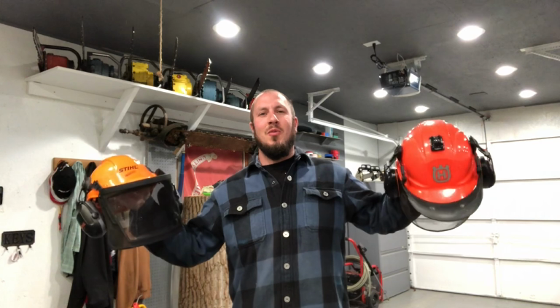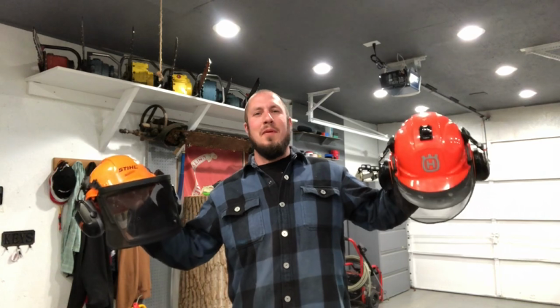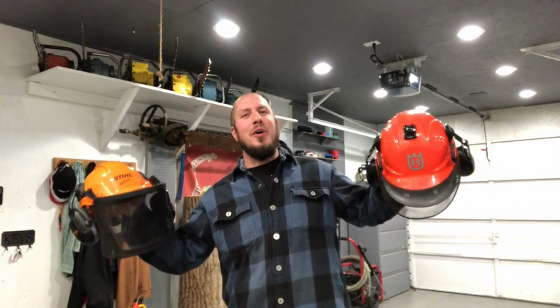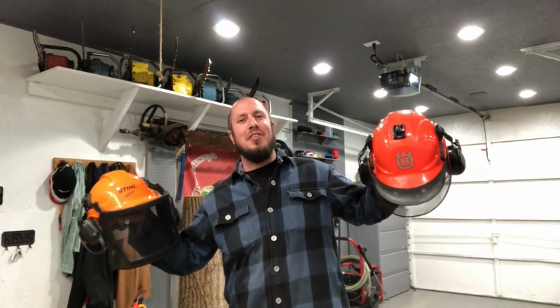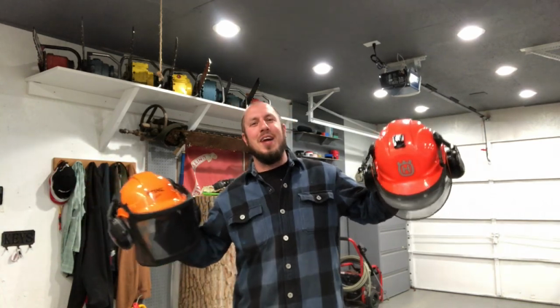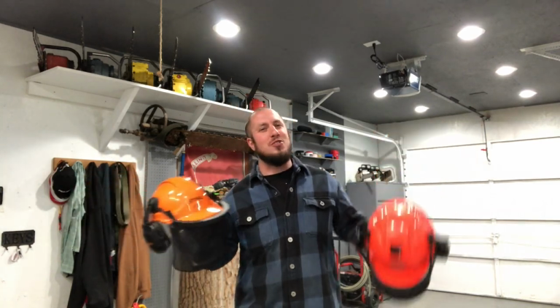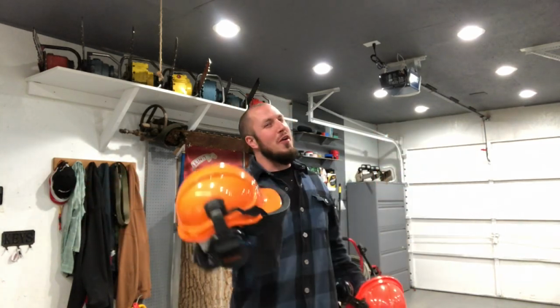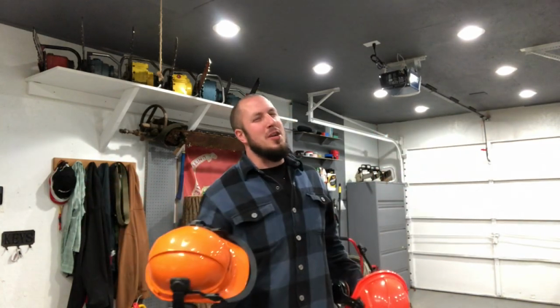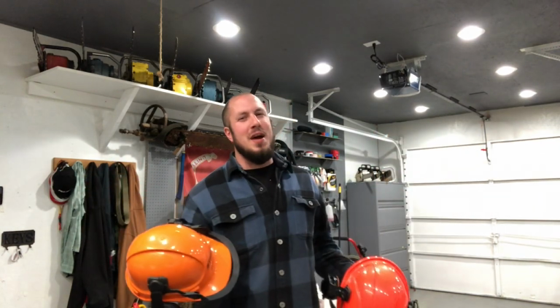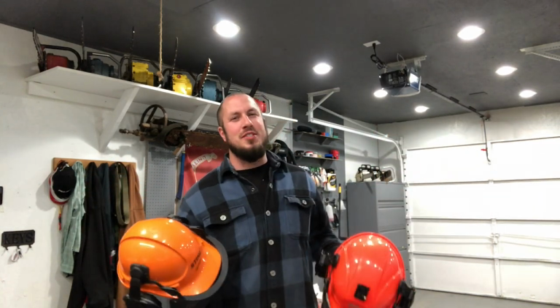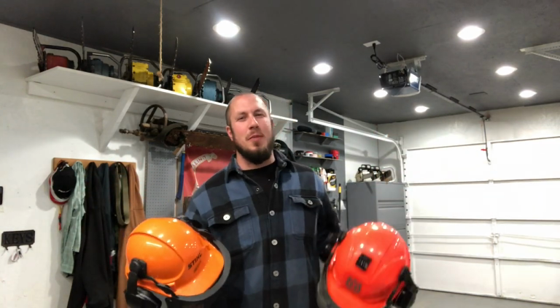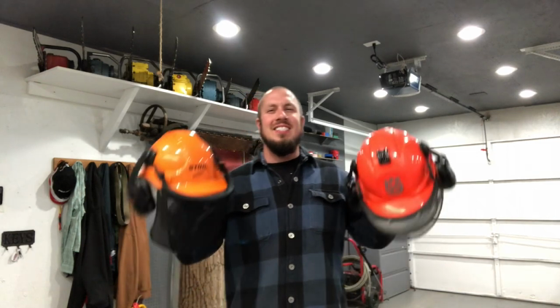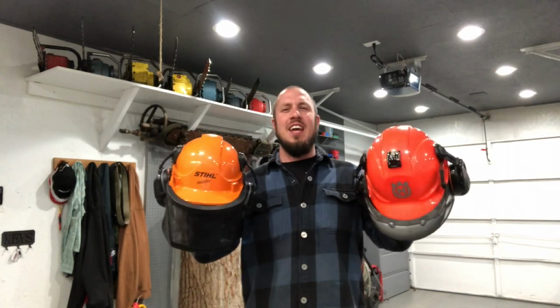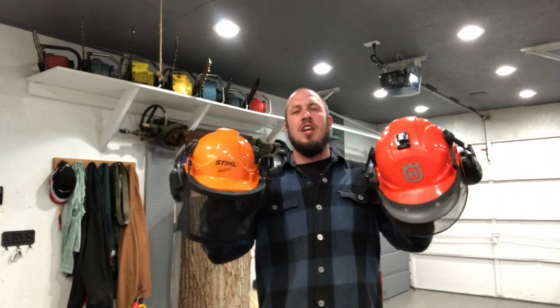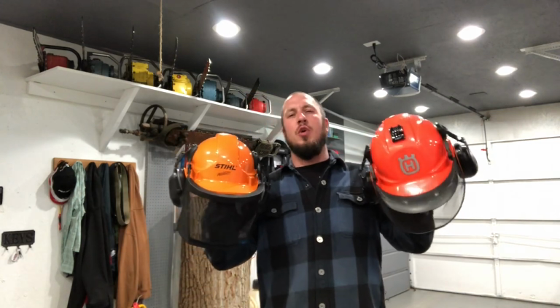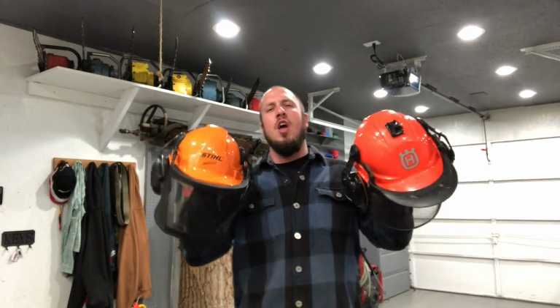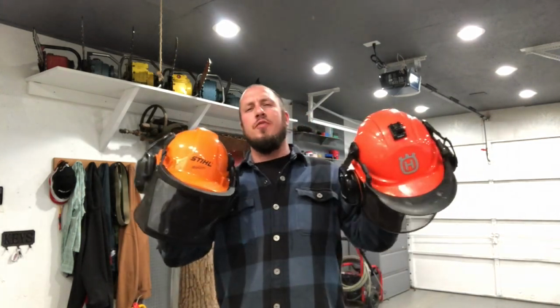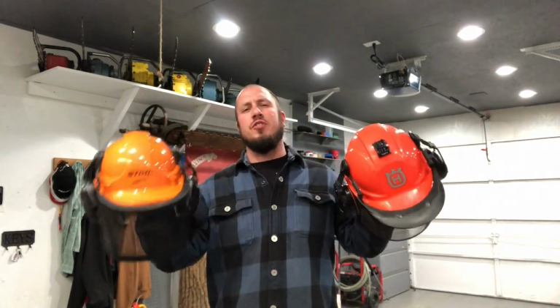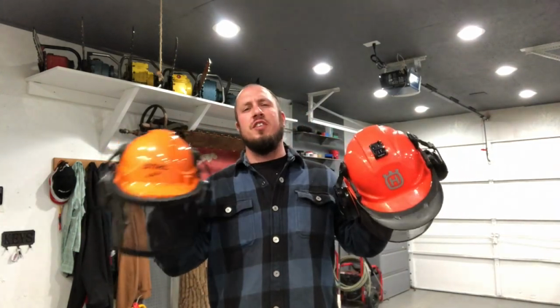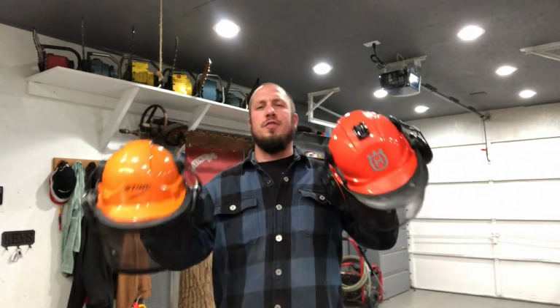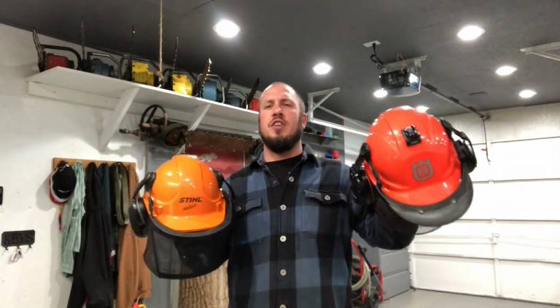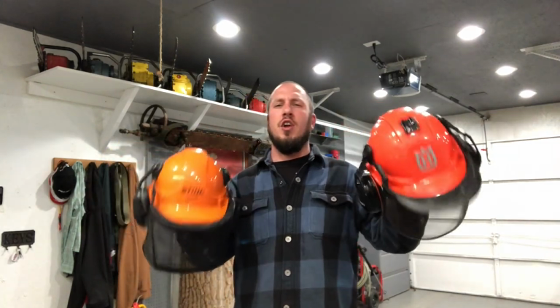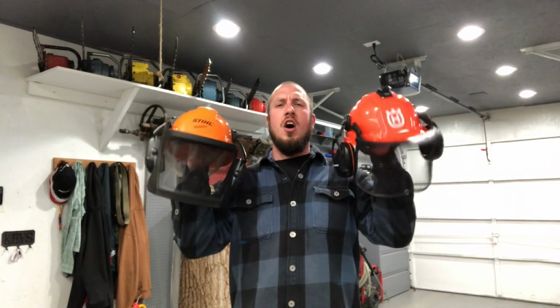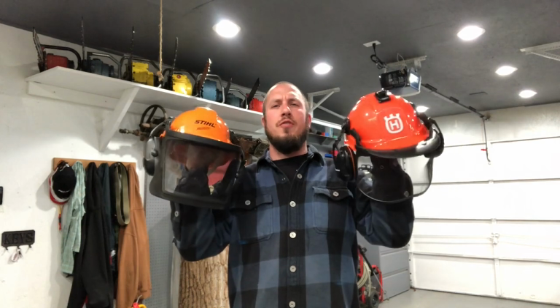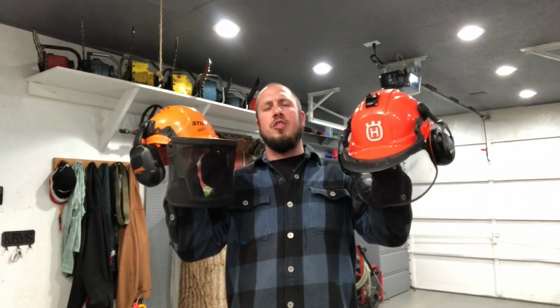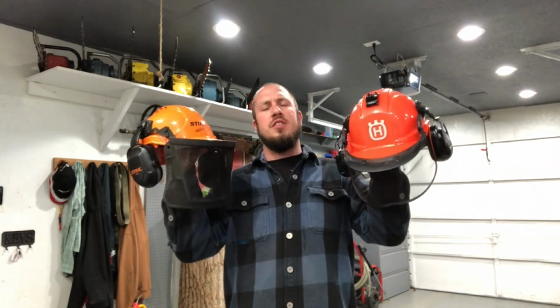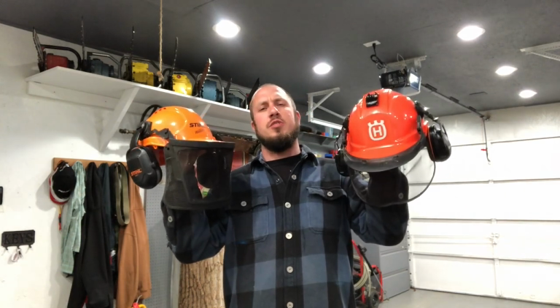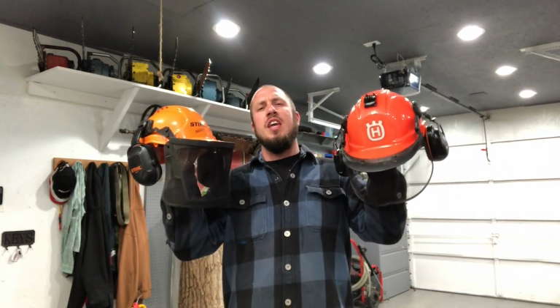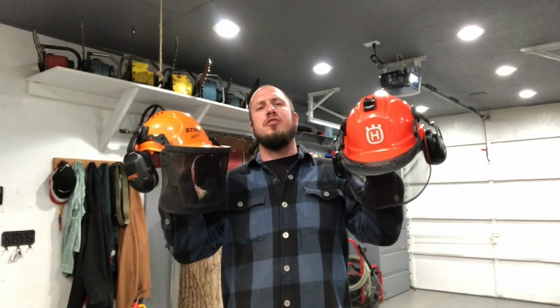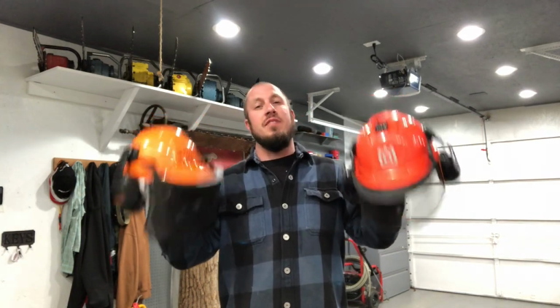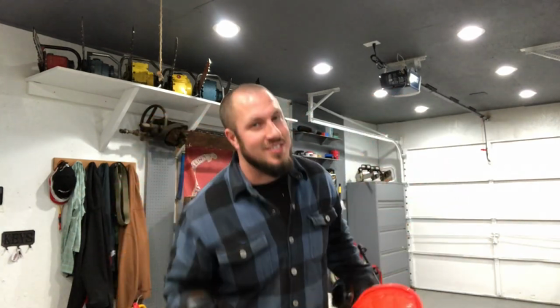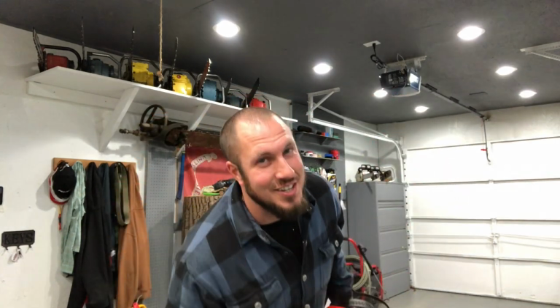What's up everyone? Welcome back to the Durbin Compound. If you haven't met me already, my name is Devin Durbin. Today on the channel we're going over Husqvarna versus Stihl on their forestry helmet system. If you're interested, stay tuned.